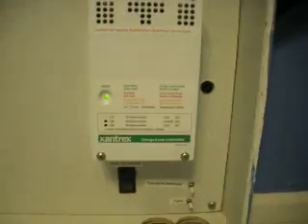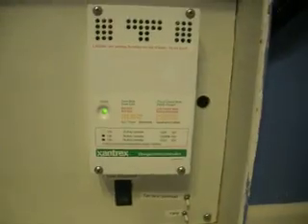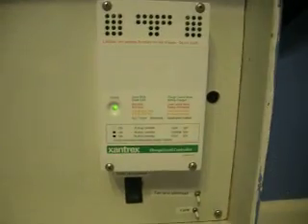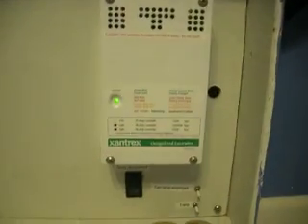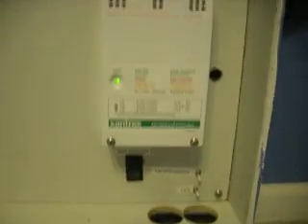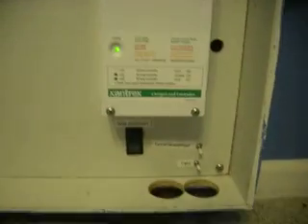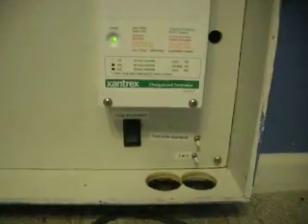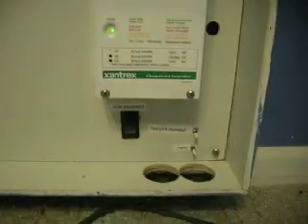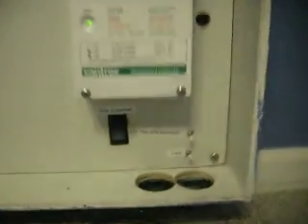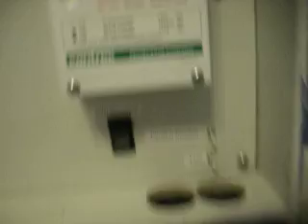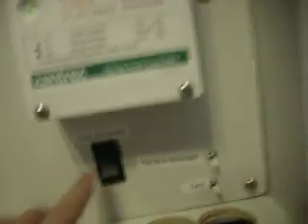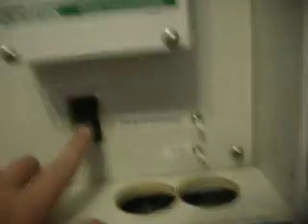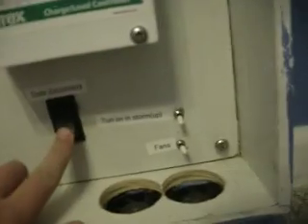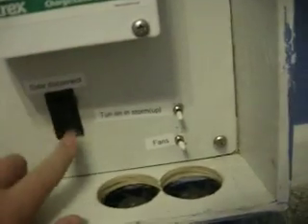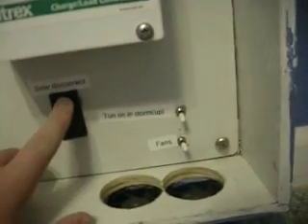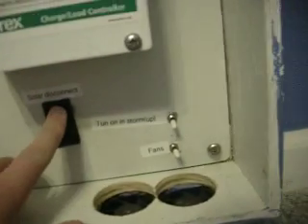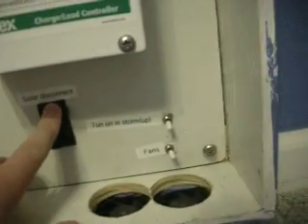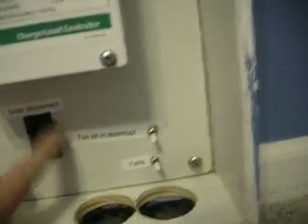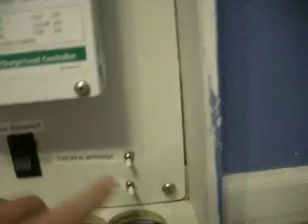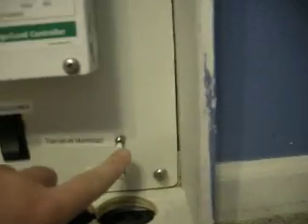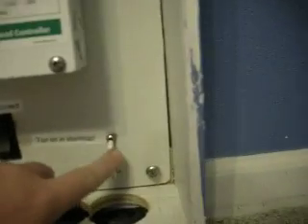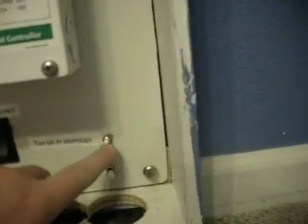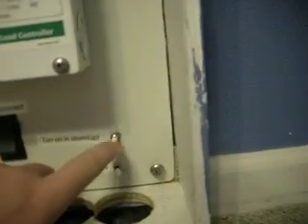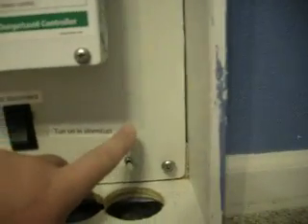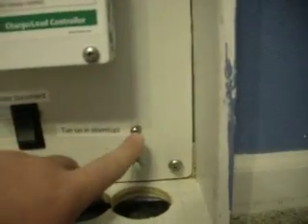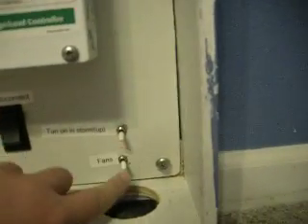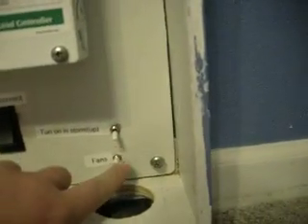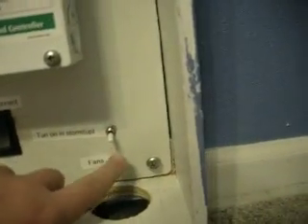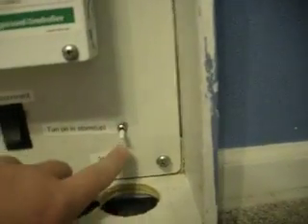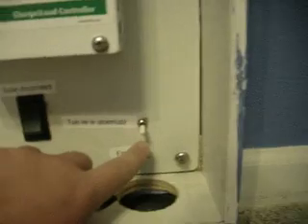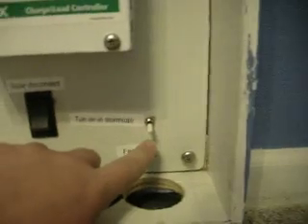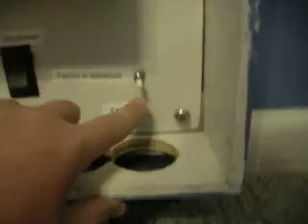SunTrack's controller and a day of fully charged. Solar disconnect. Grounding. Fans like always.